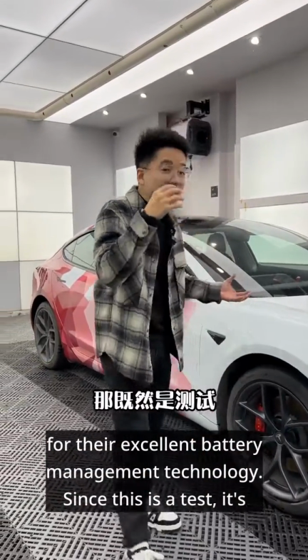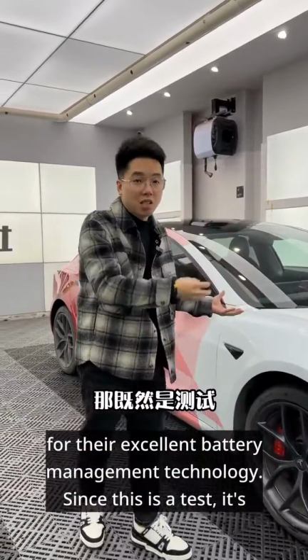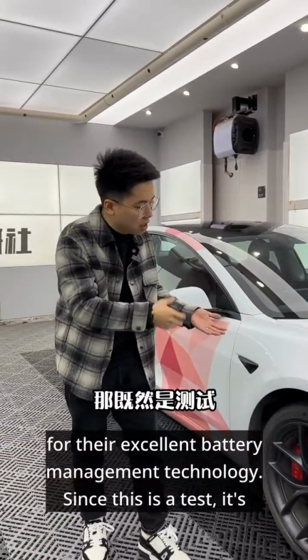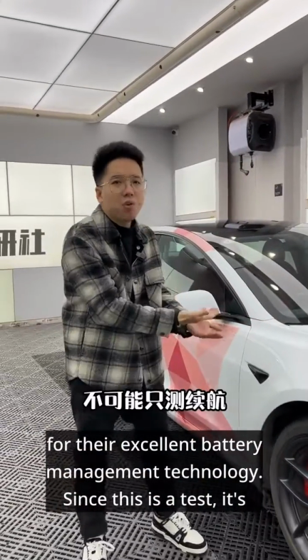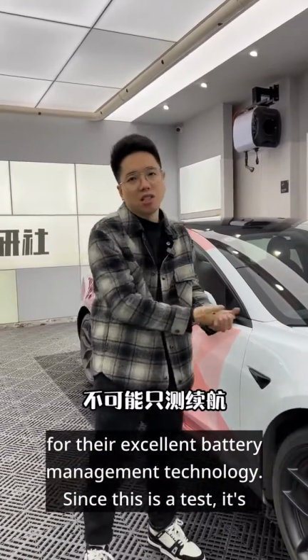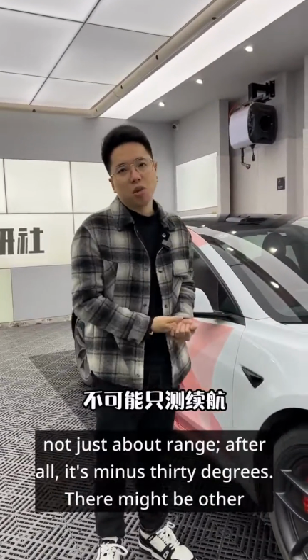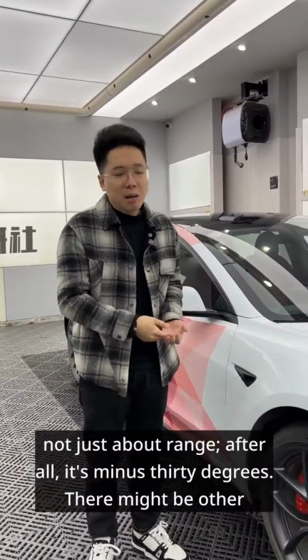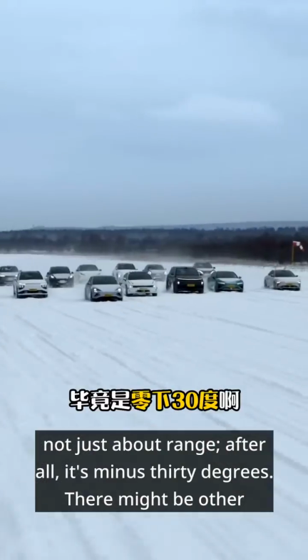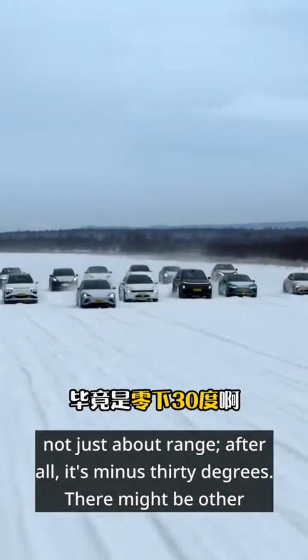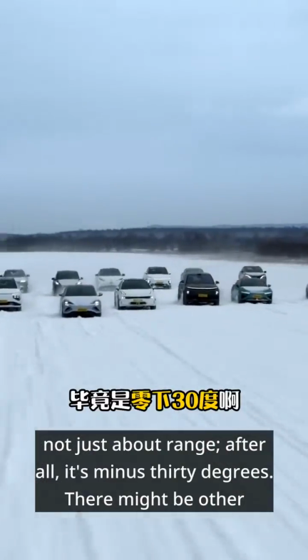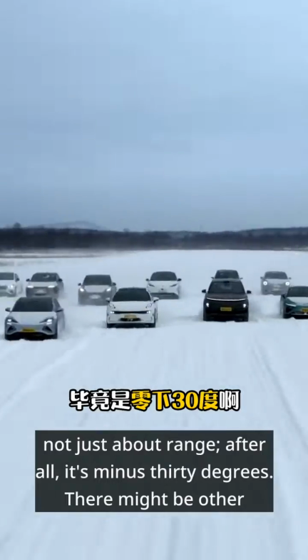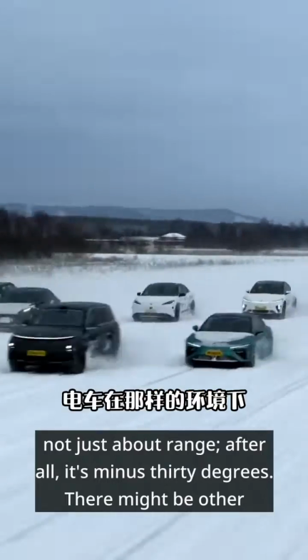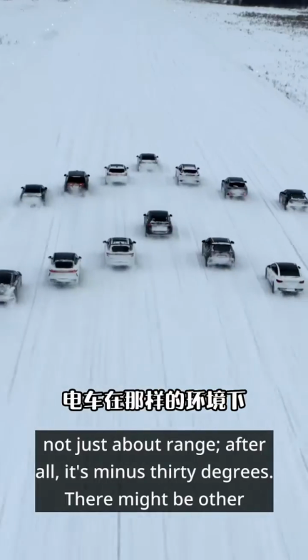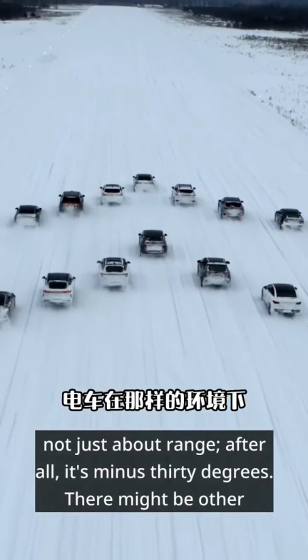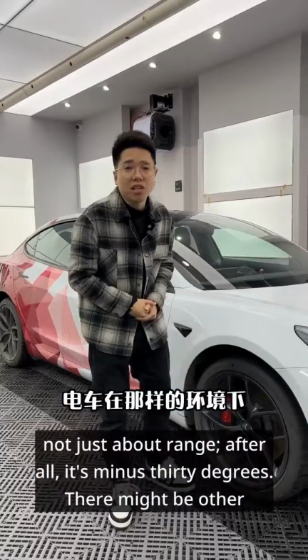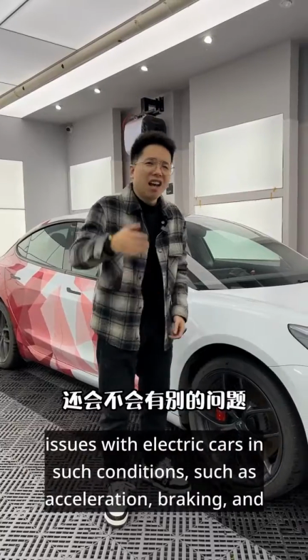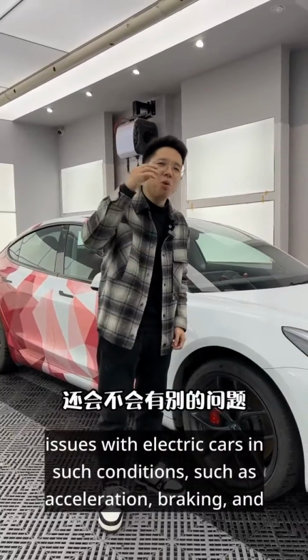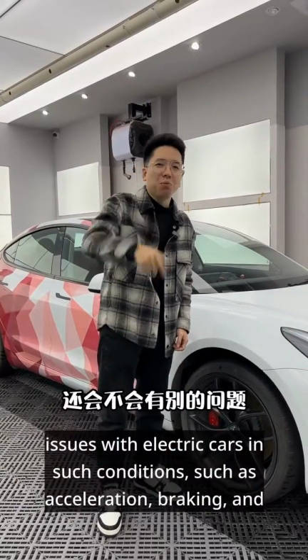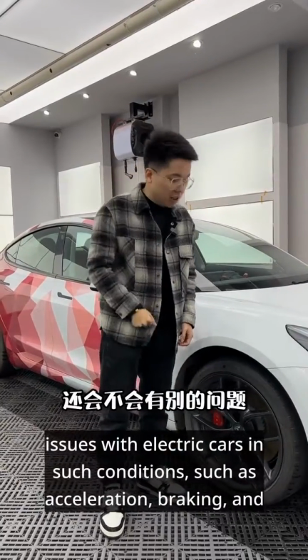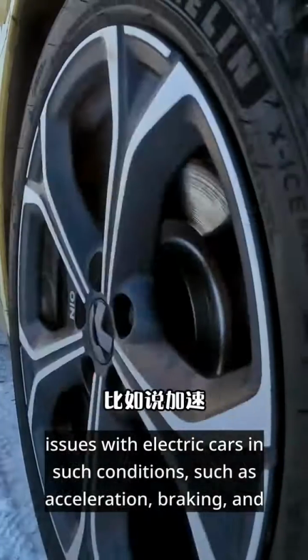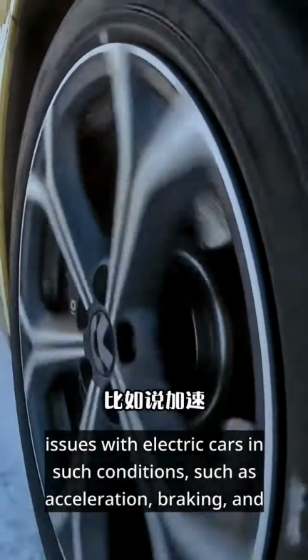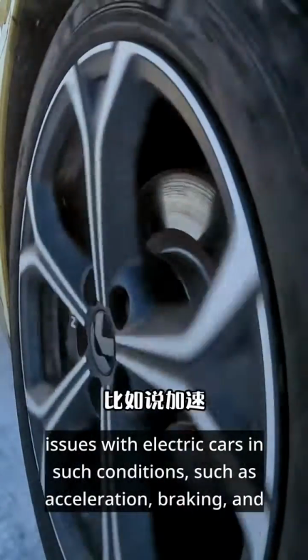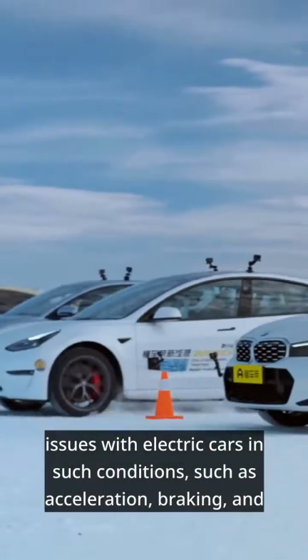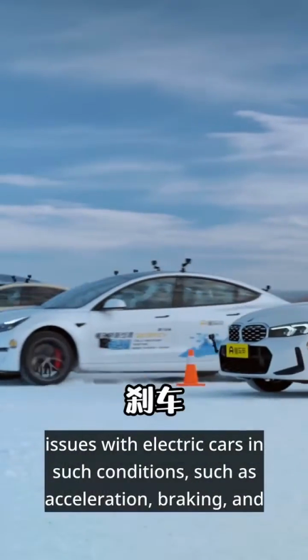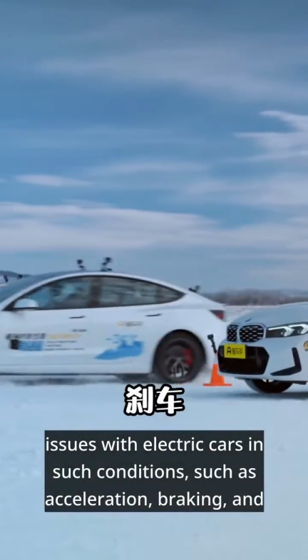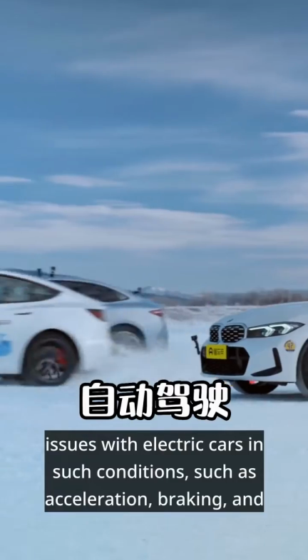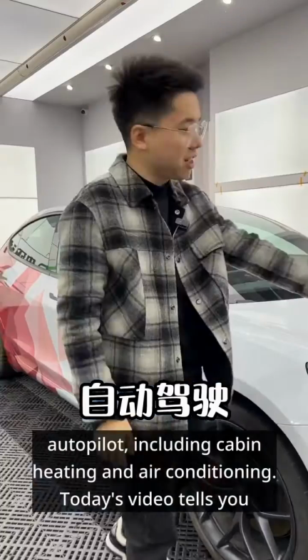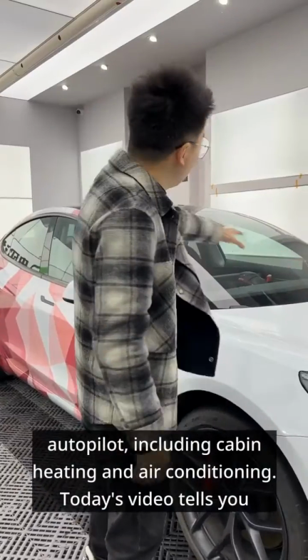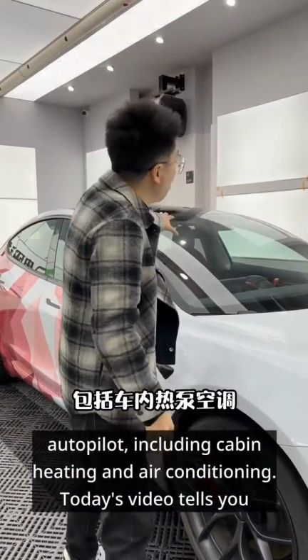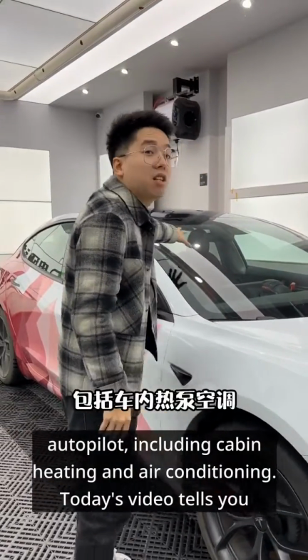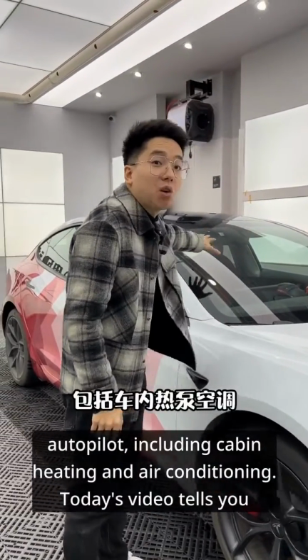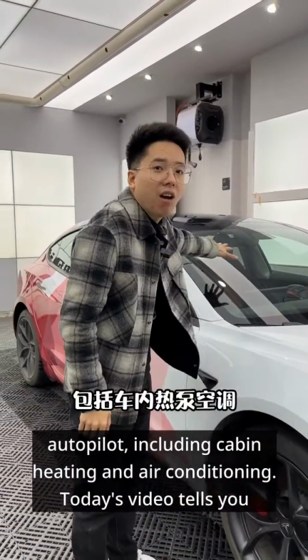Since this is a test, it's not just about range. After all, it's minus 30 degrees. There might be other issues with electric cars in such conditions, such as acceleration, braking, and autopilot, including cabin heating and air conditioning.